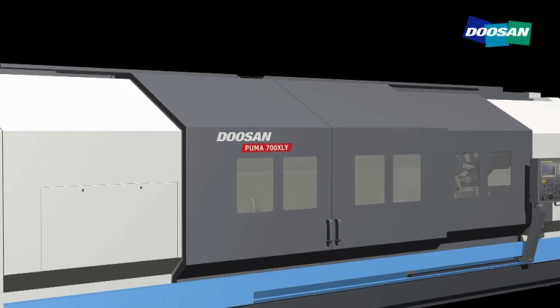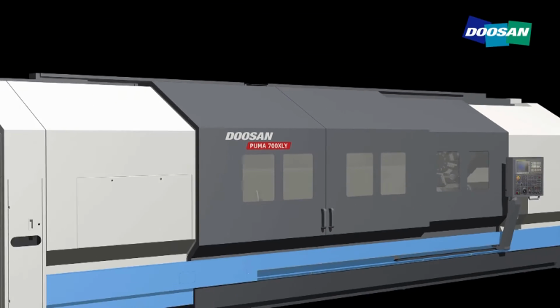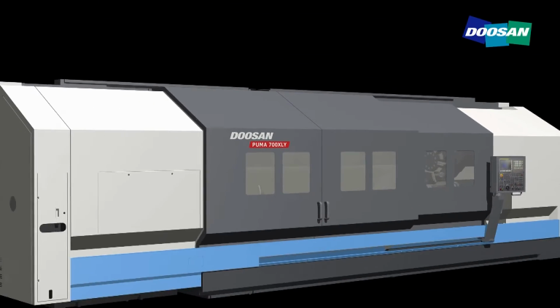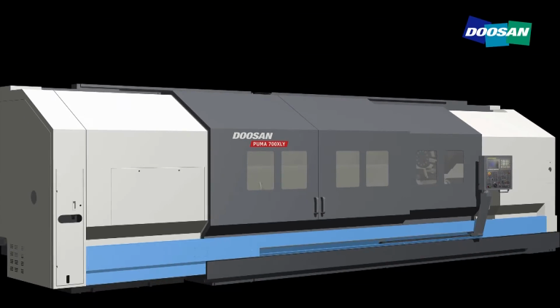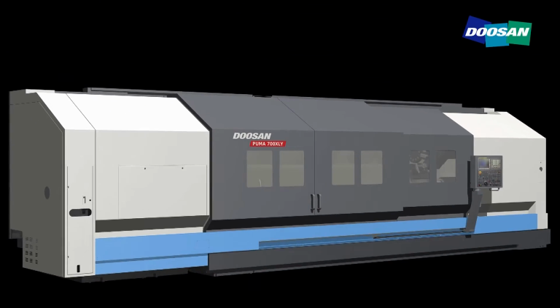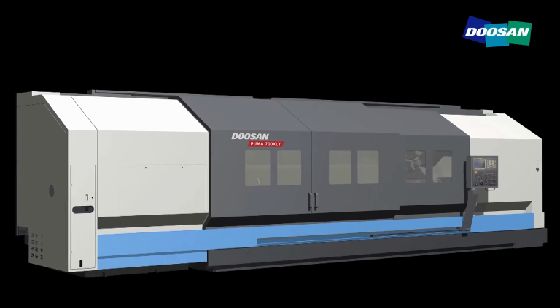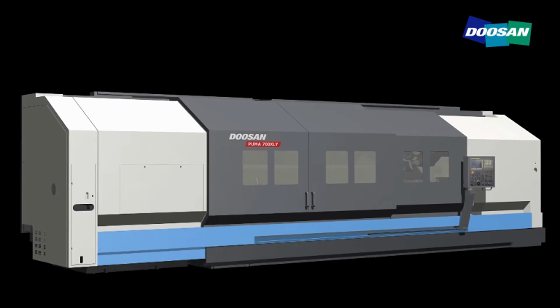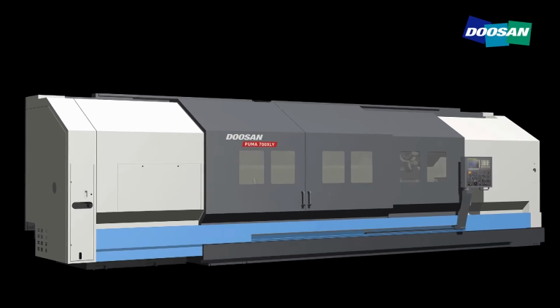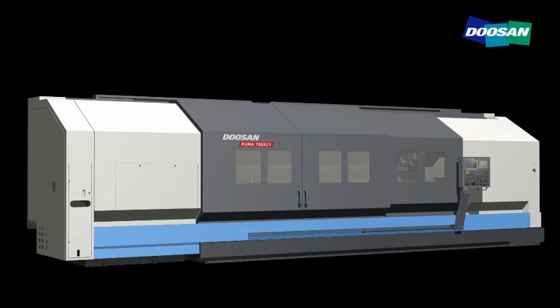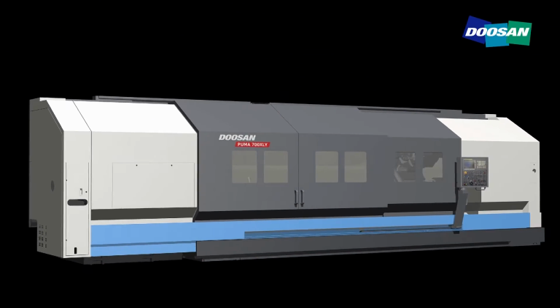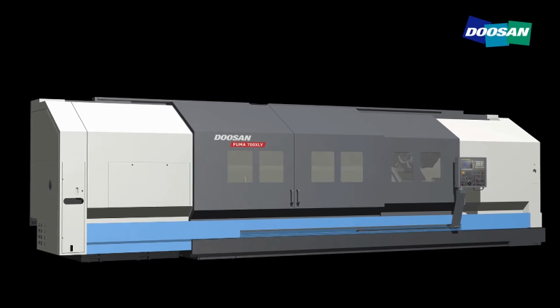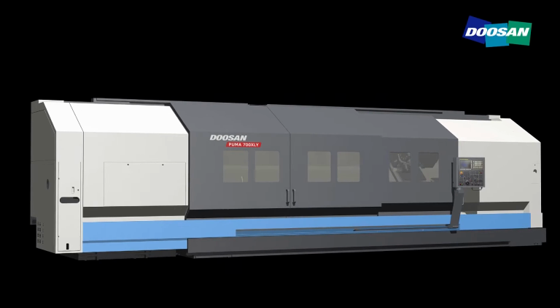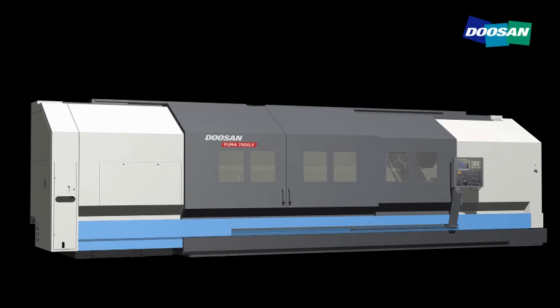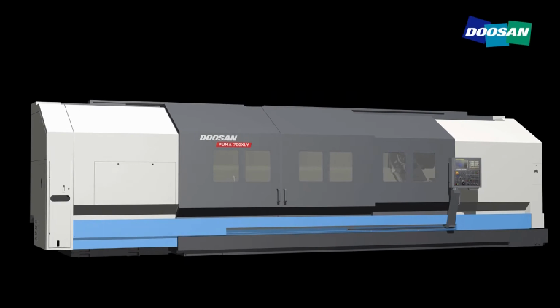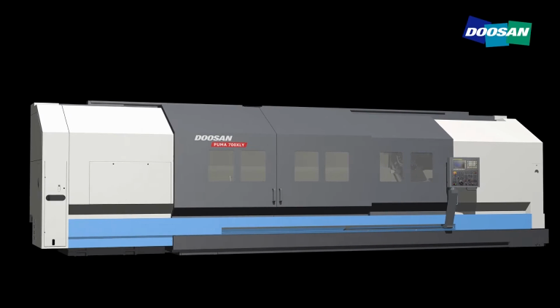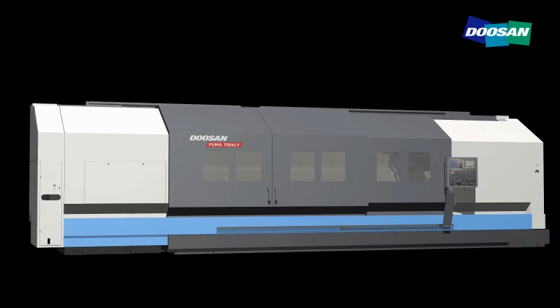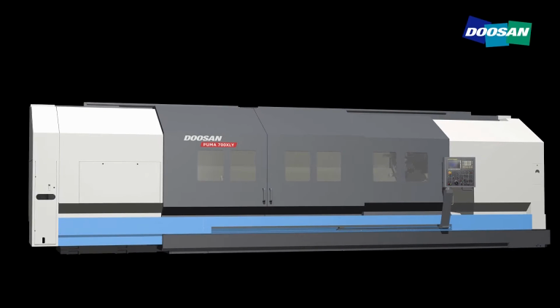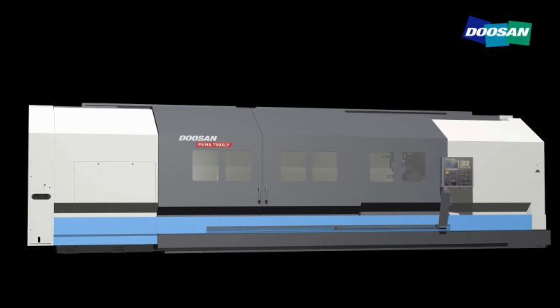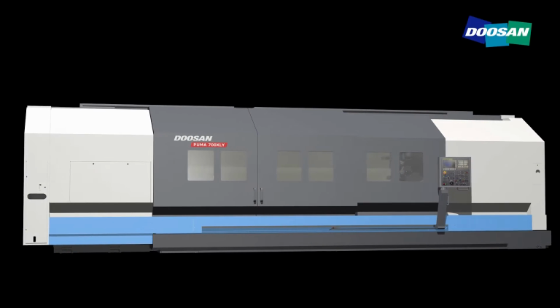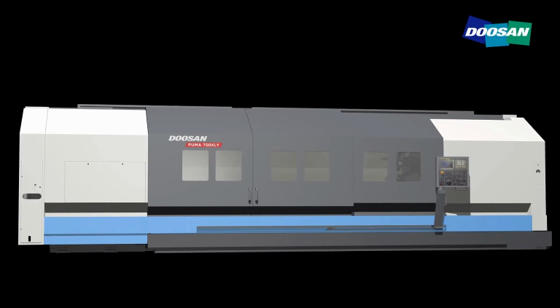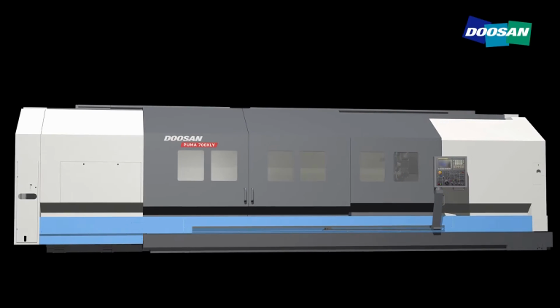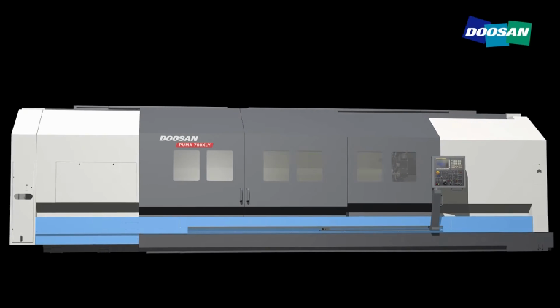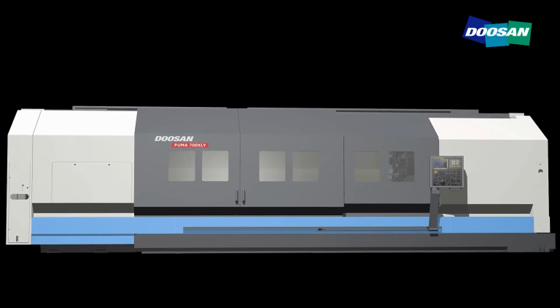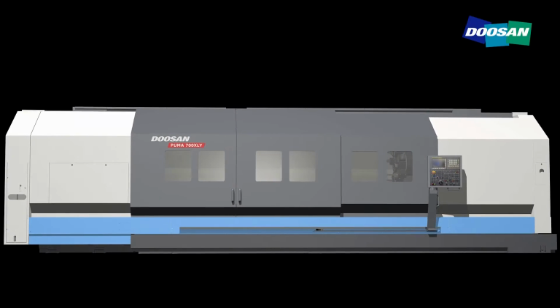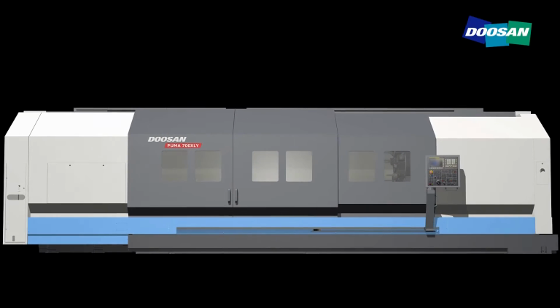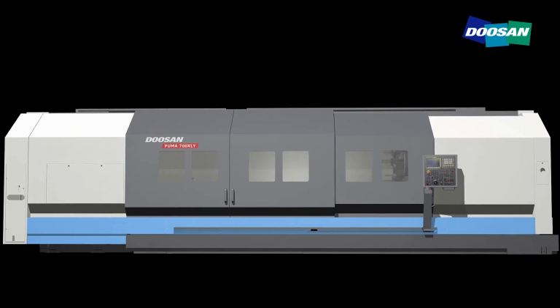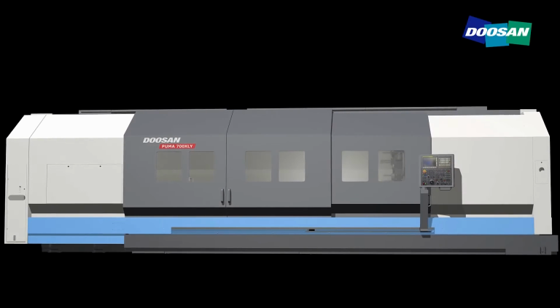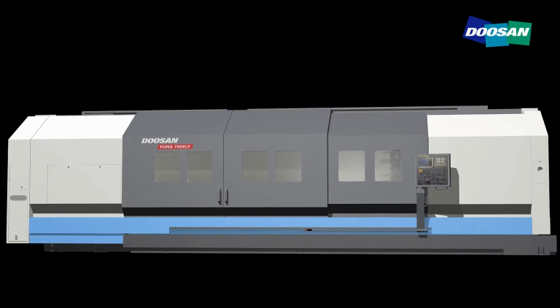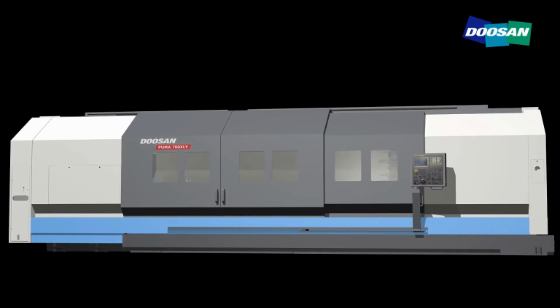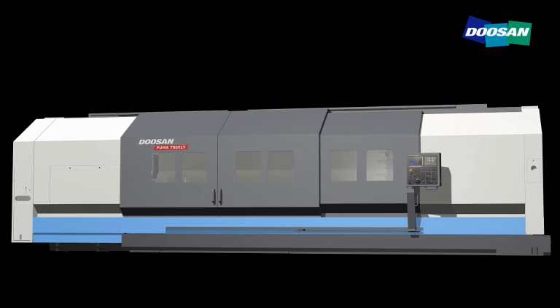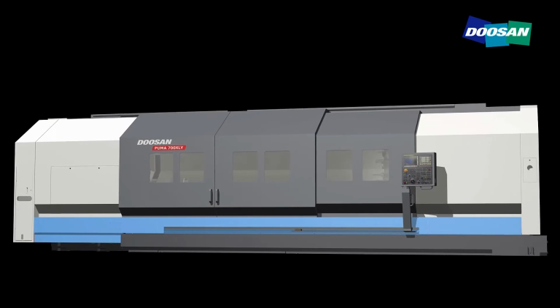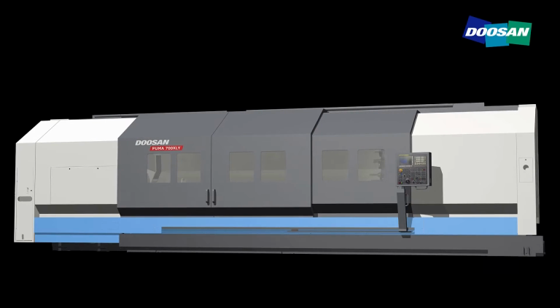The long-axis large Y-axis turning center Puma 700LYXLY series guarantees powerful cutting performance and high accuracy. Top-level quality and reliable performance ensures the highest level of productivity for customers.